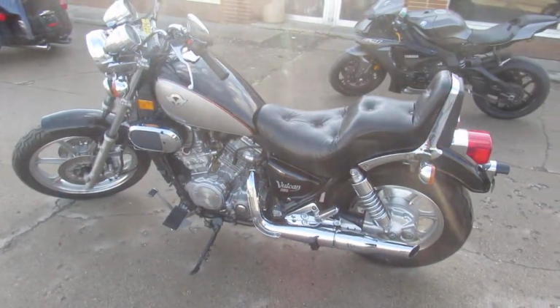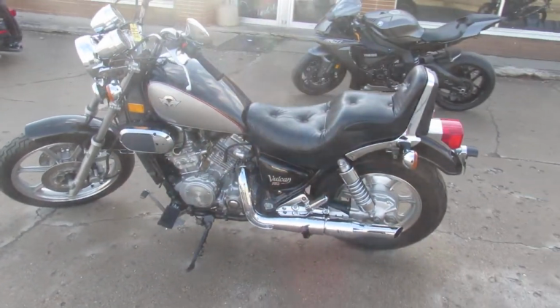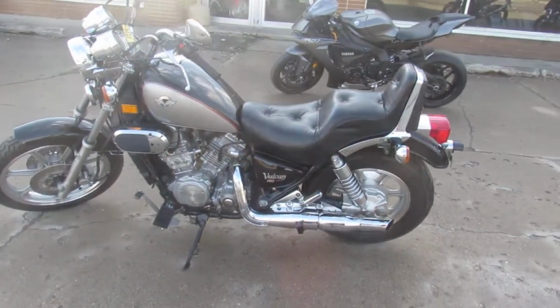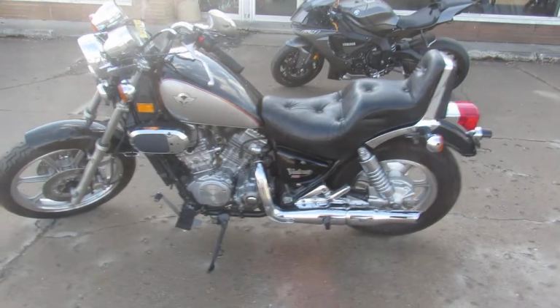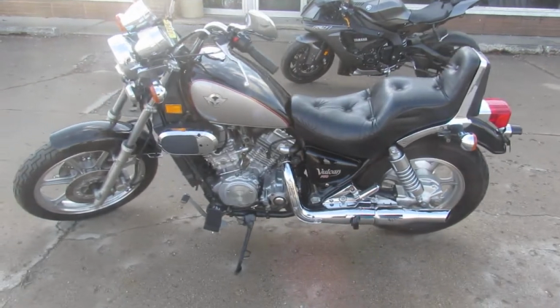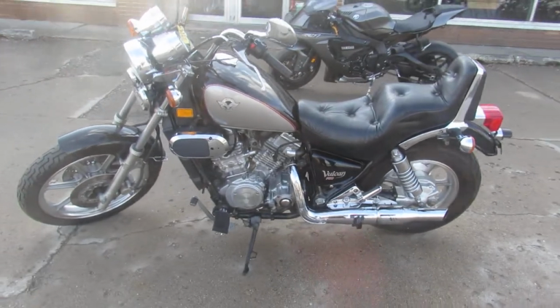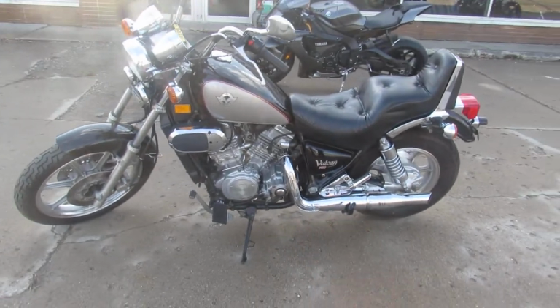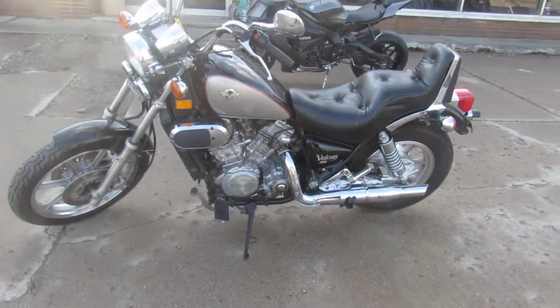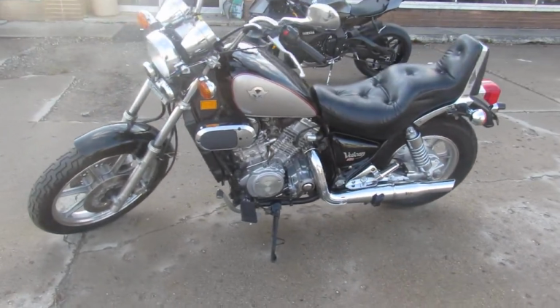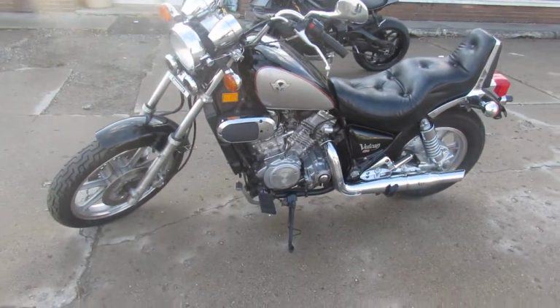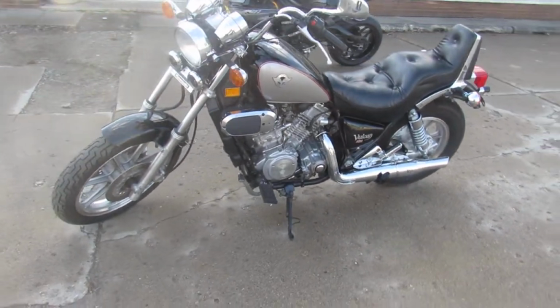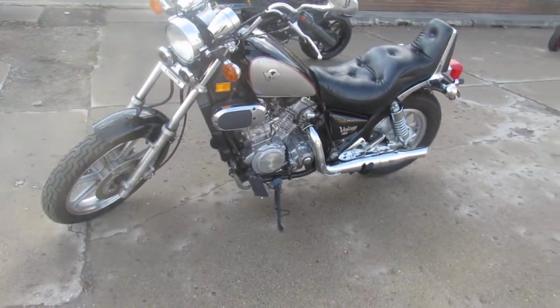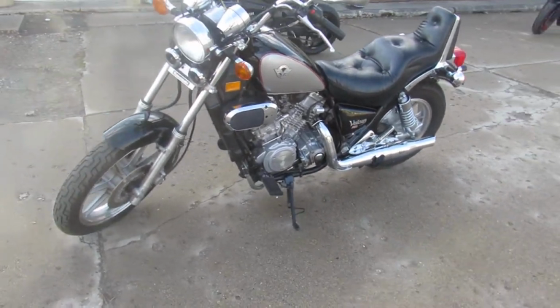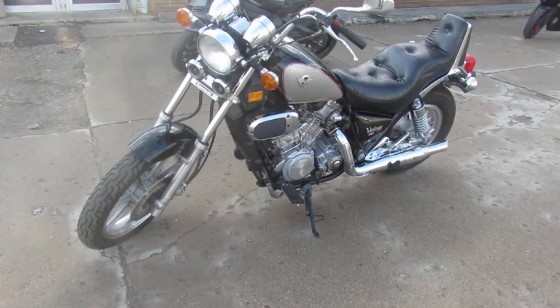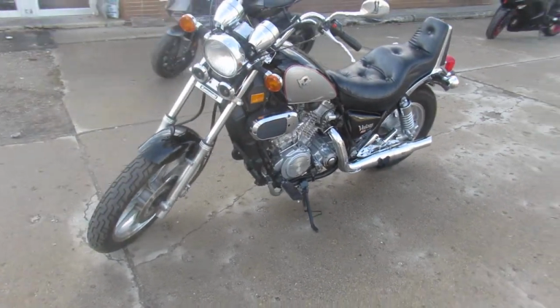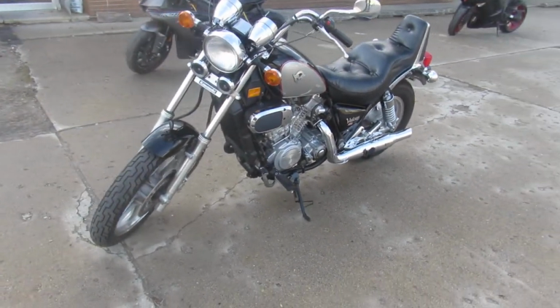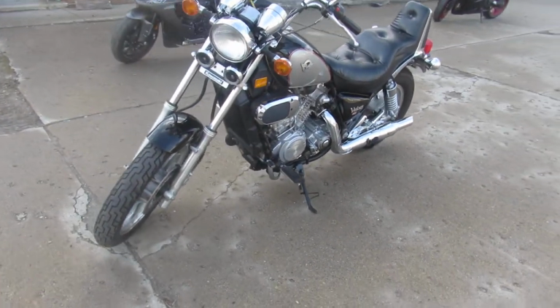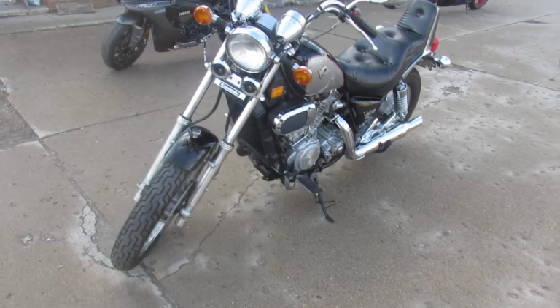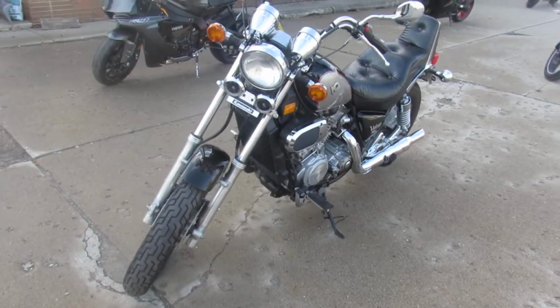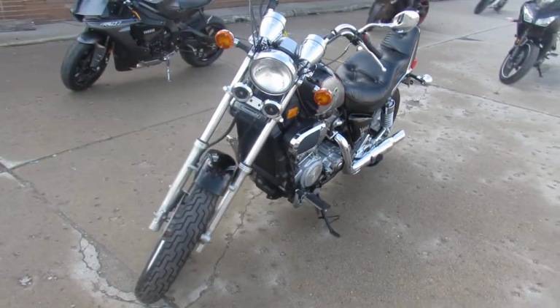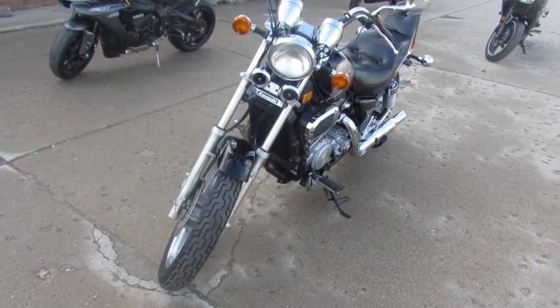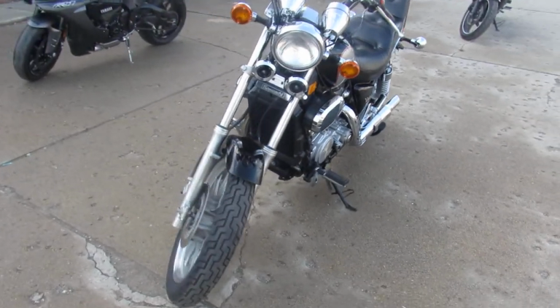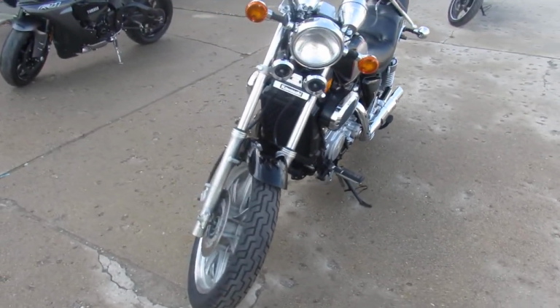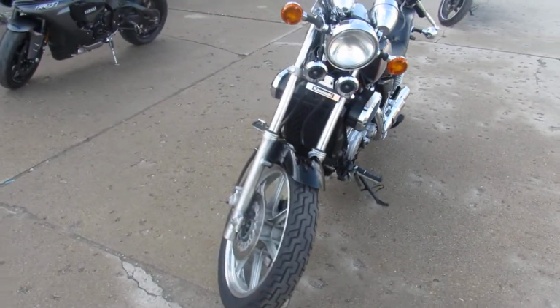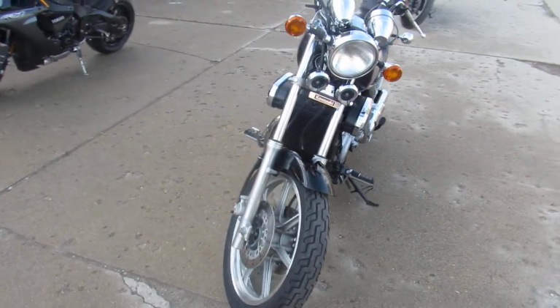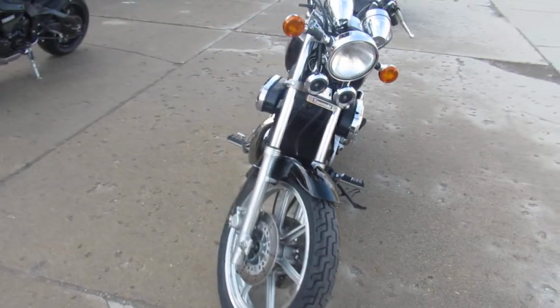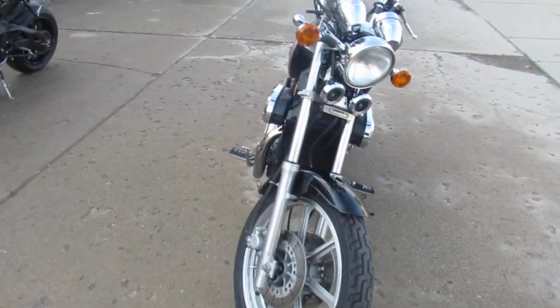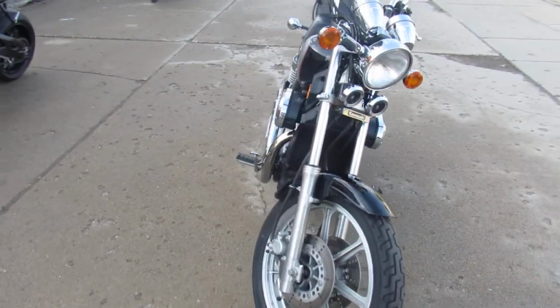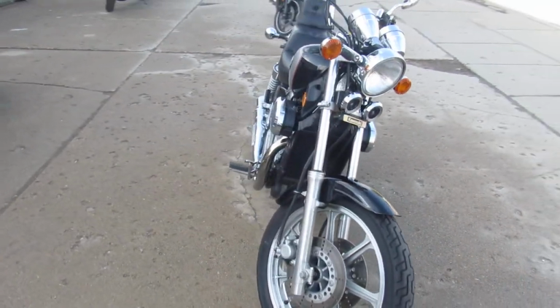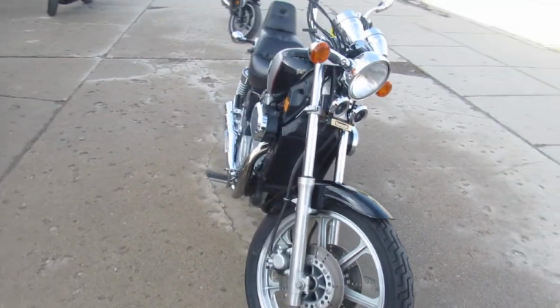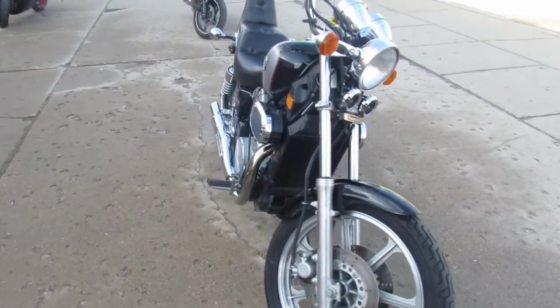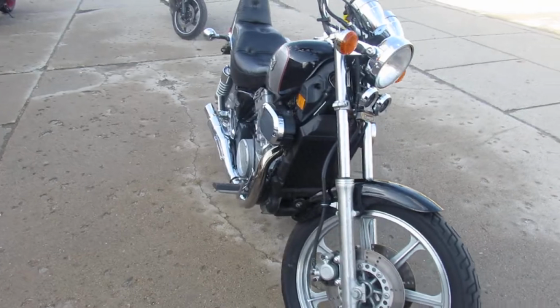Nice clean, low-mileage Vulcan. As you guys can see in the video and in the pictures, there's no dents, no dings, no scratches. This thing runs strong. Just been serviced at the dealership, inspected. All the fluids have been changed and she's ready to ride.